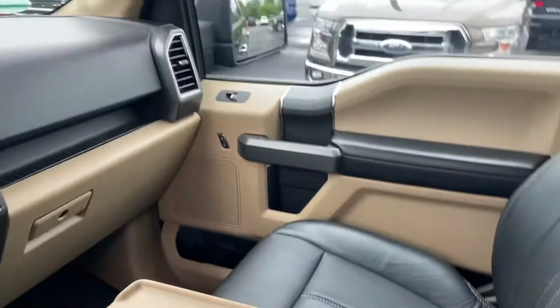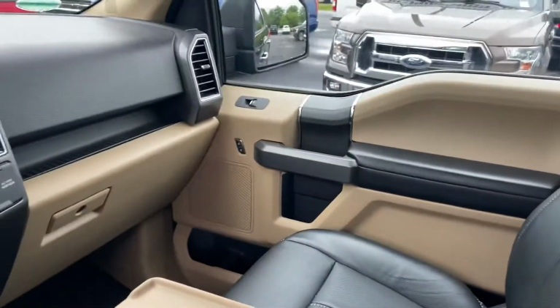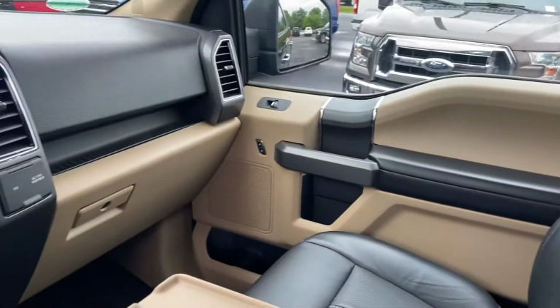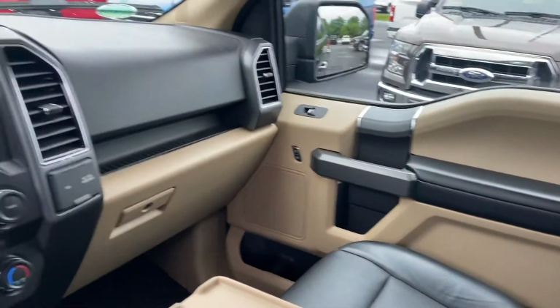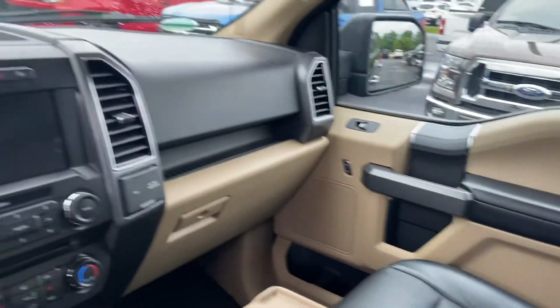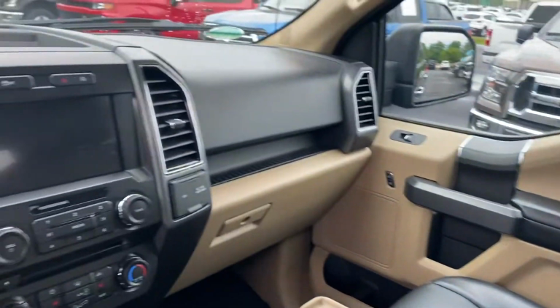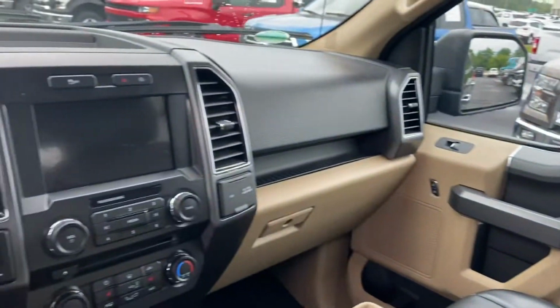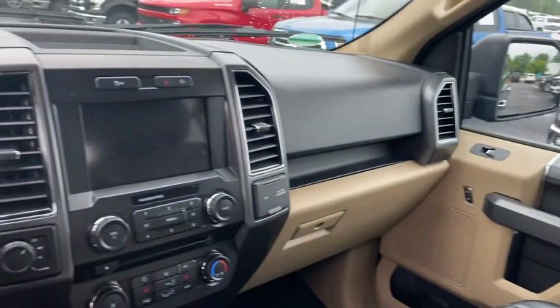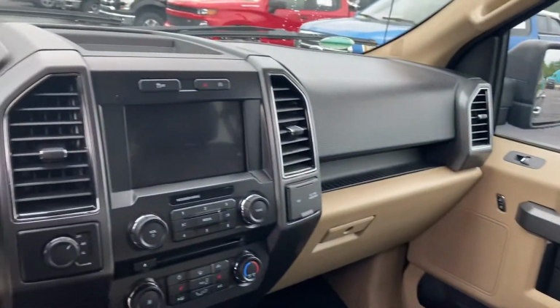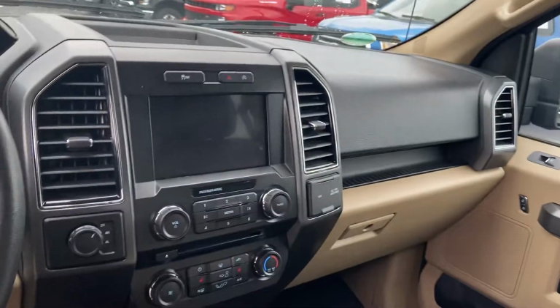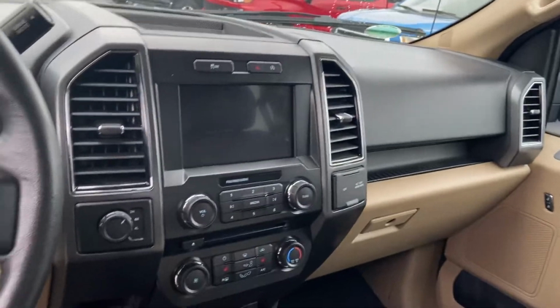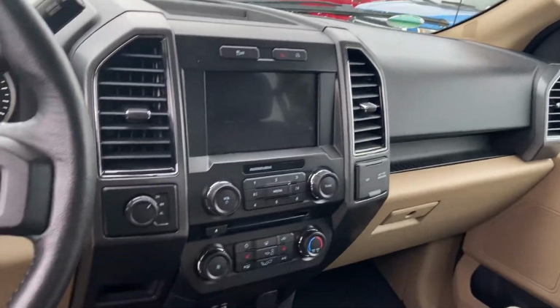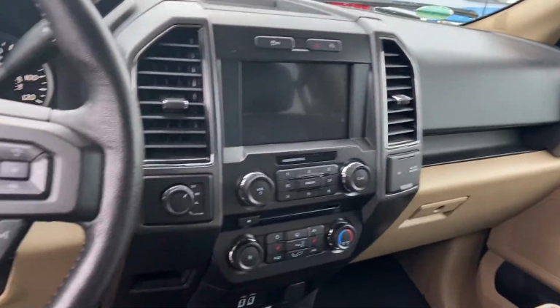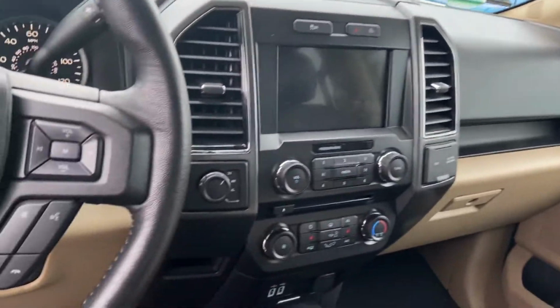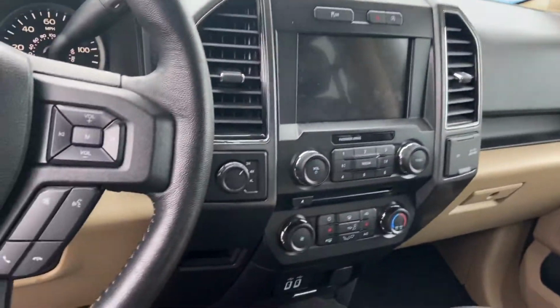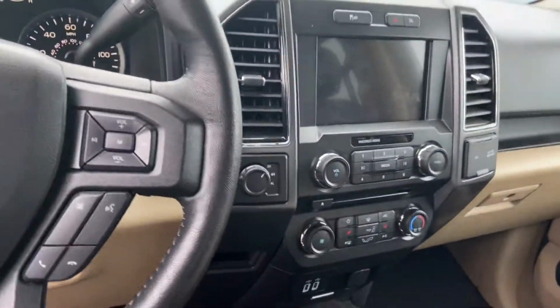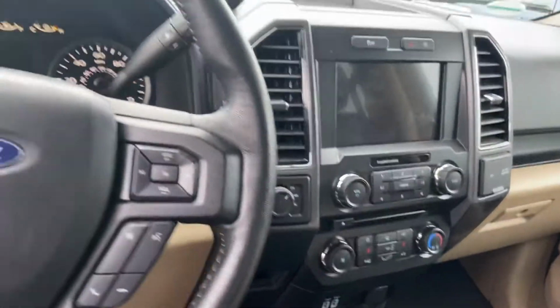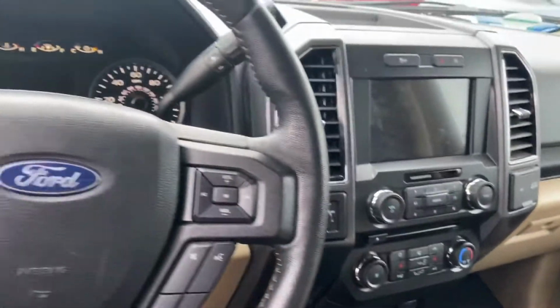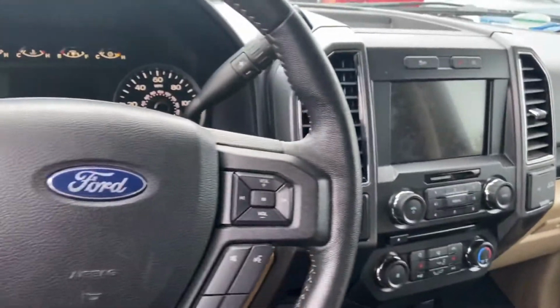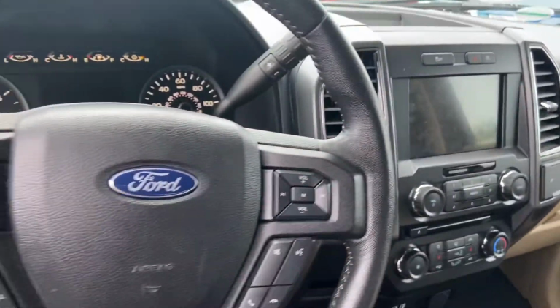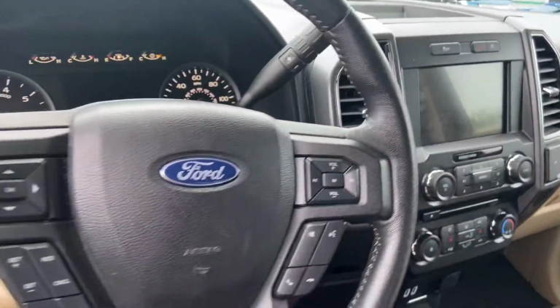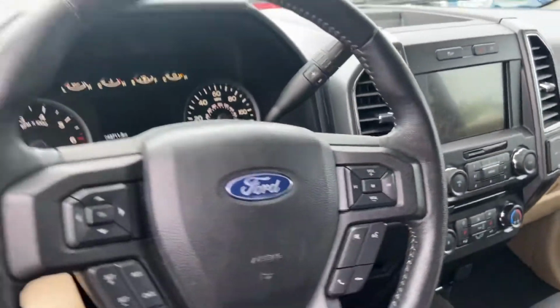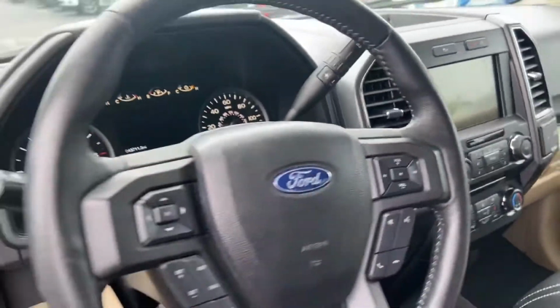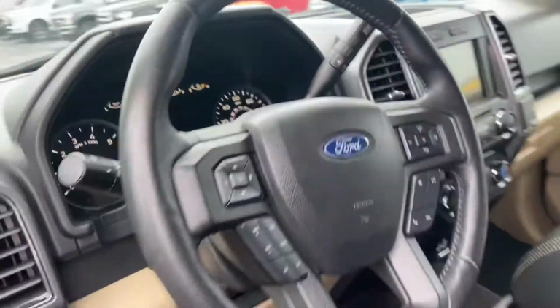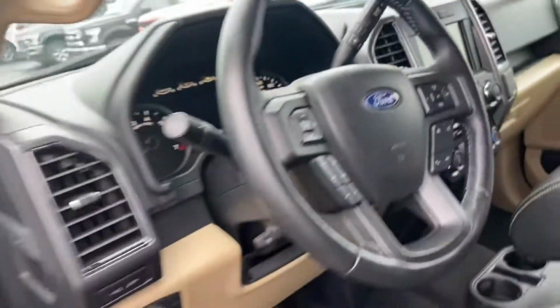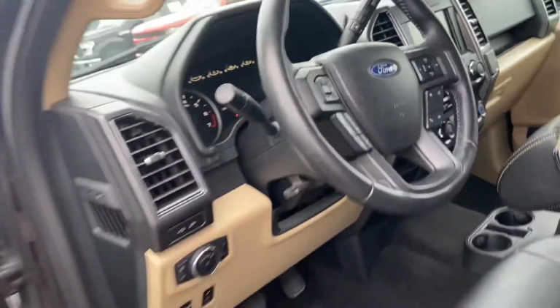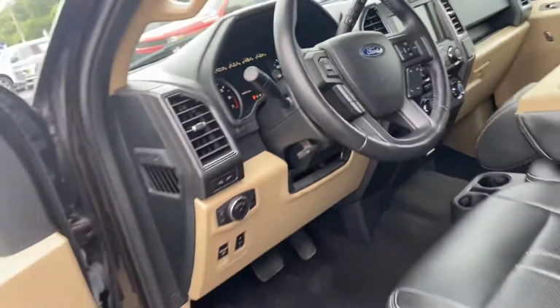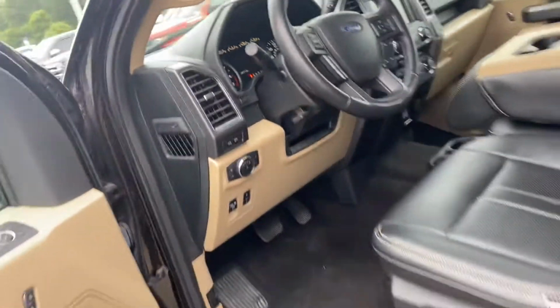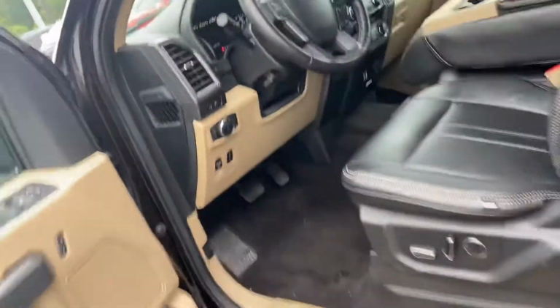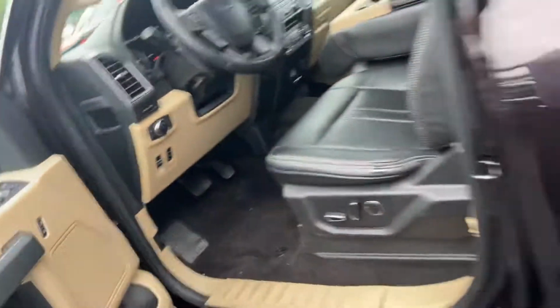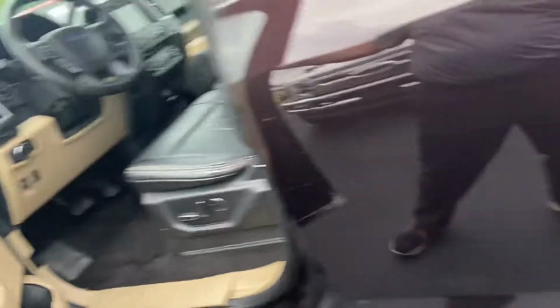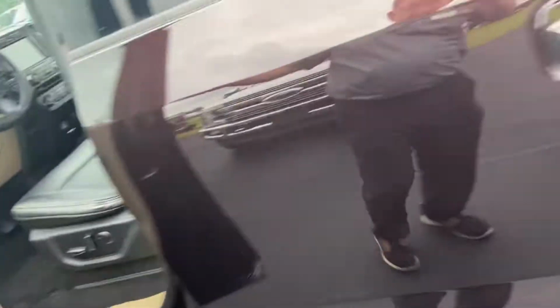Obviously seats three up front, nice big 8-inch touch screen, and heated seats.